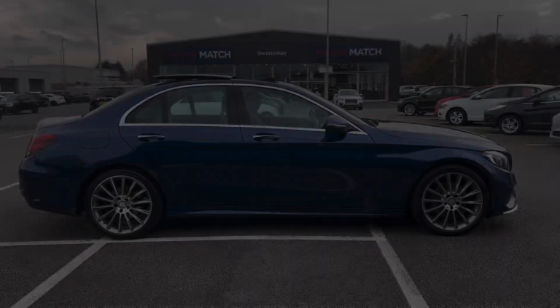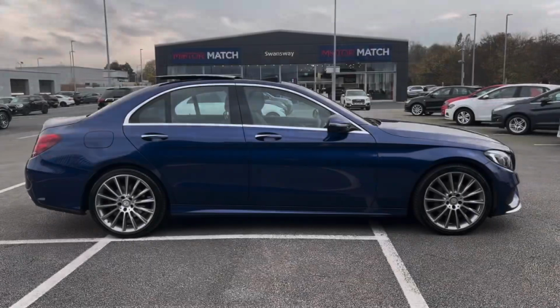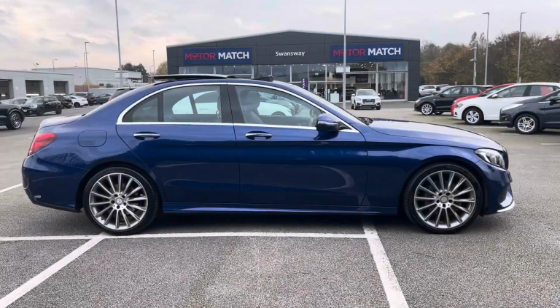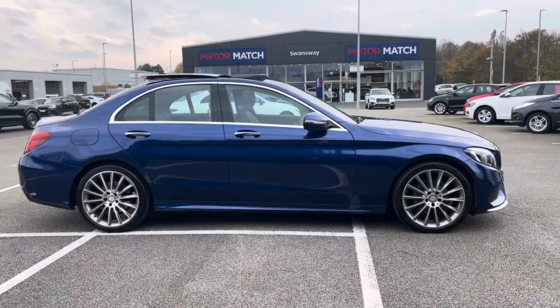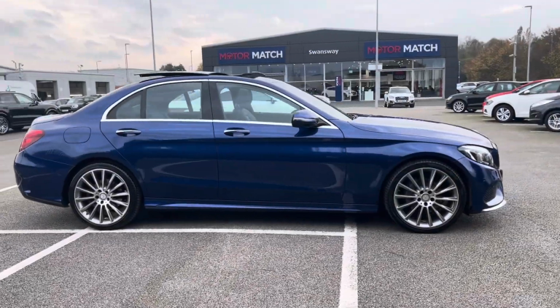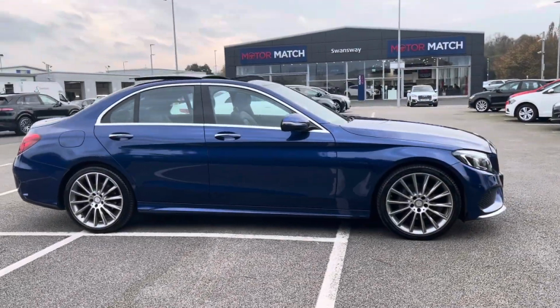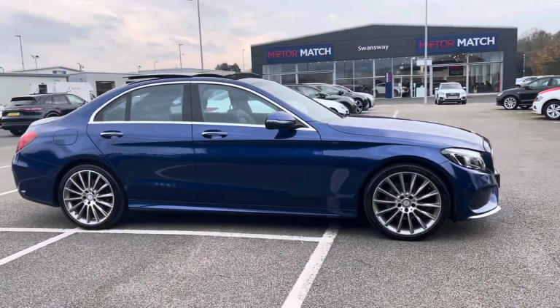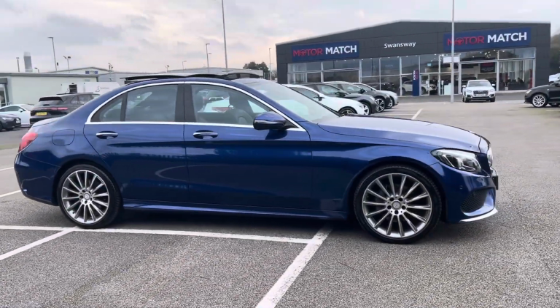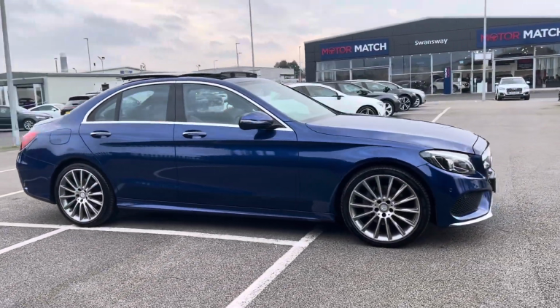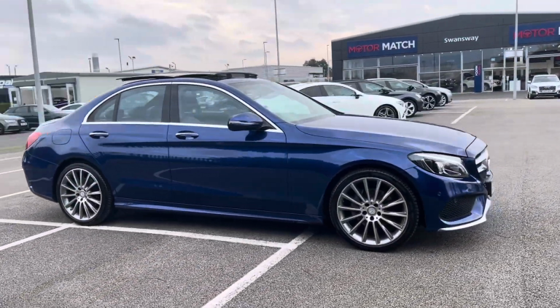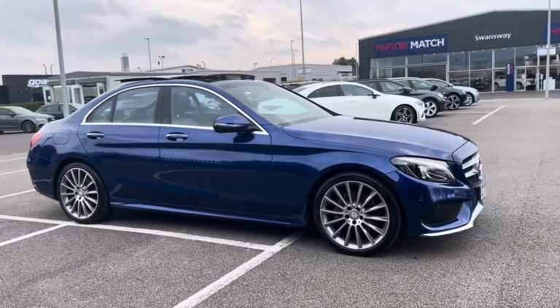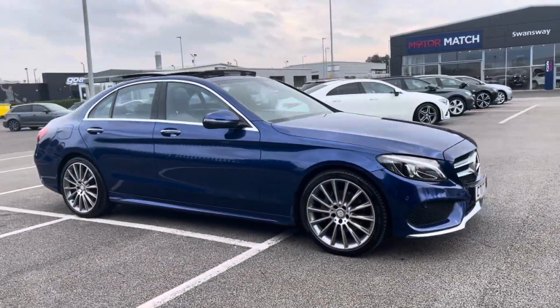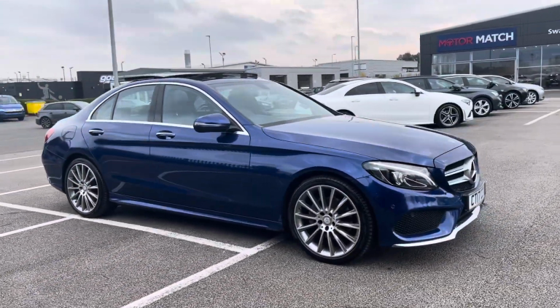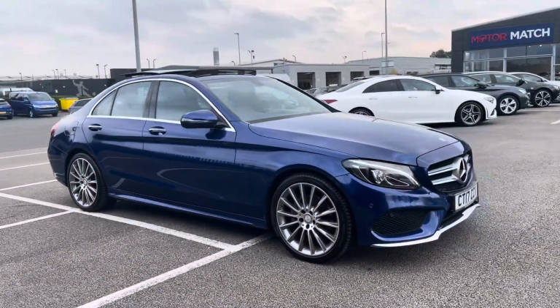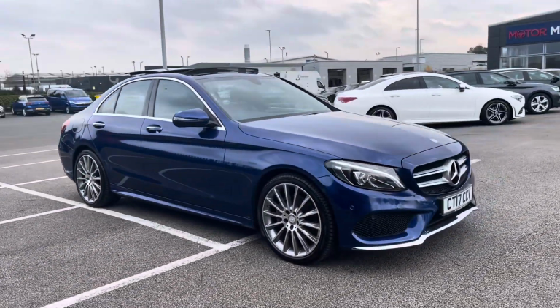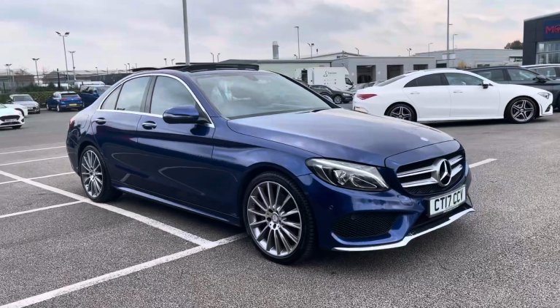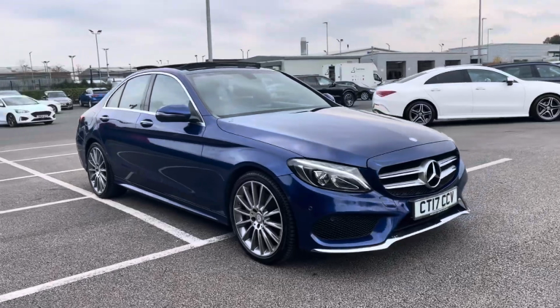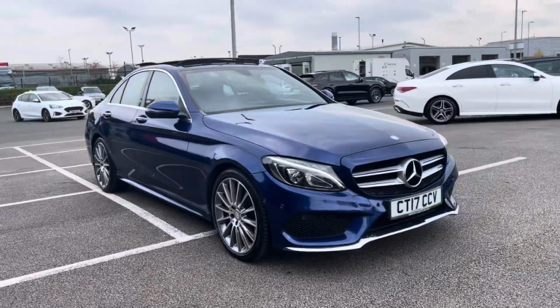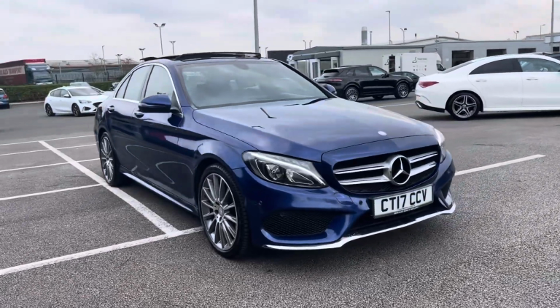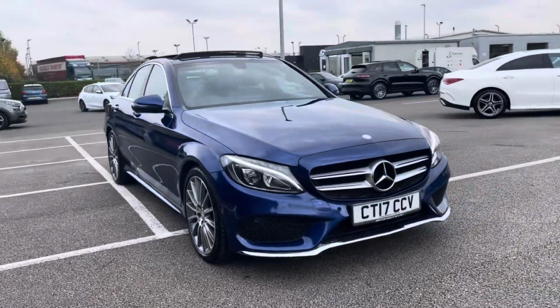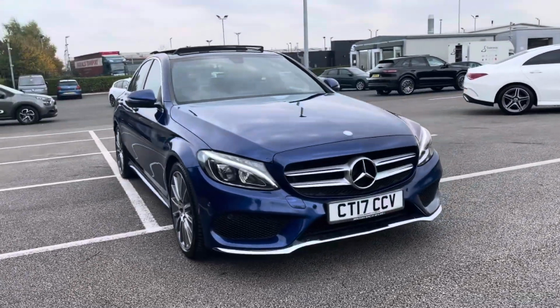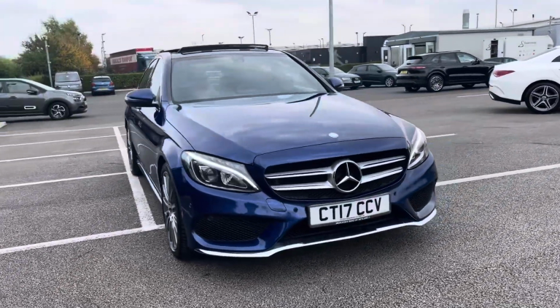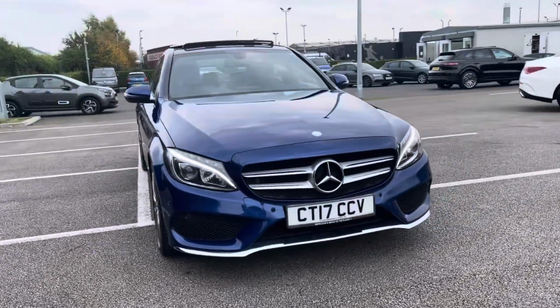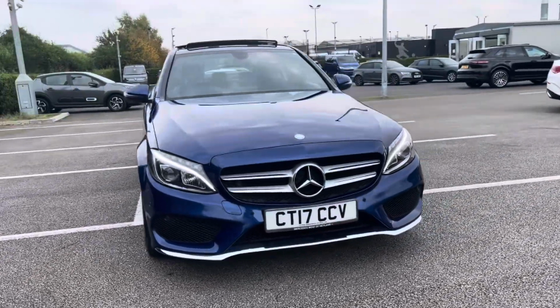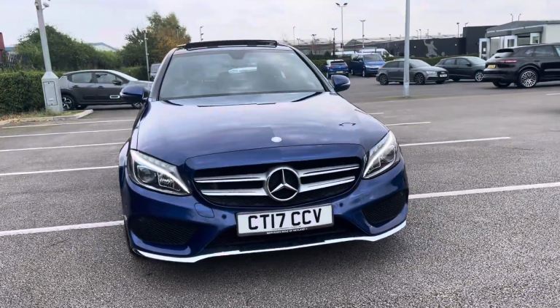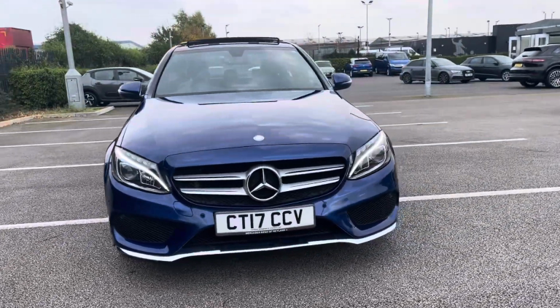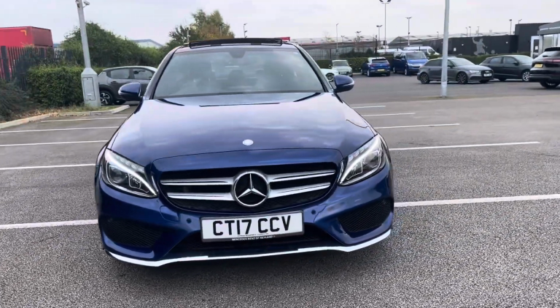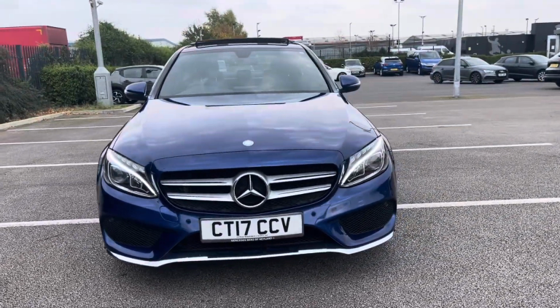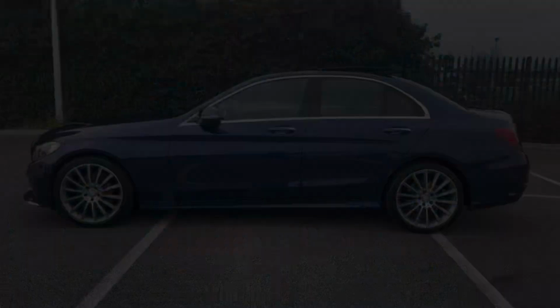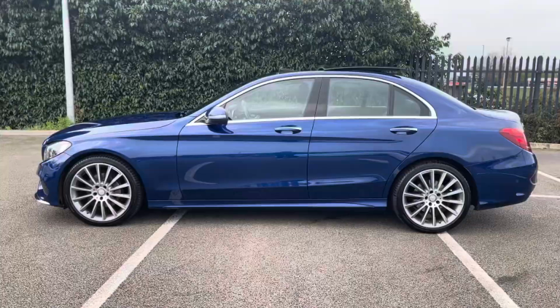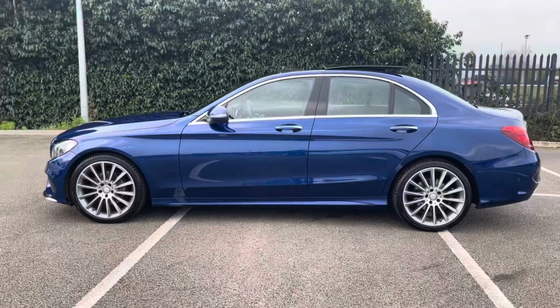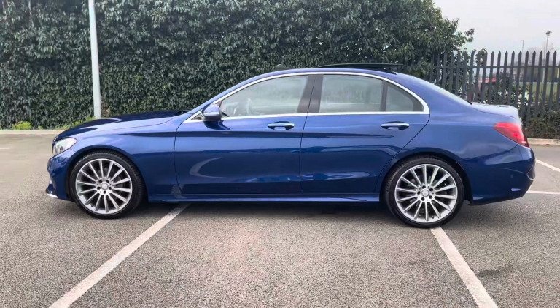Hi, my name is Anae from Motor Match Chester and today I'll be taking you around one of our used cars for sale, which is this Mercedes-Benz C-Class AMG Line Premium G-Tronic Plus with a 2 litre petrol engine and automatic transmission.